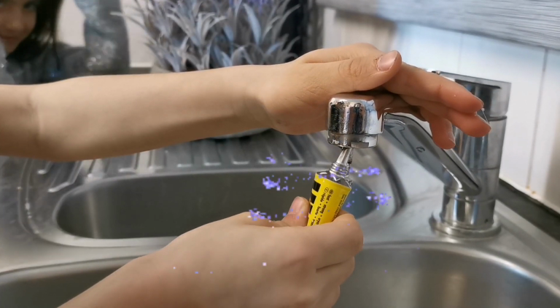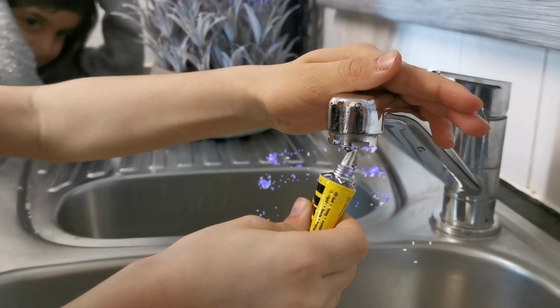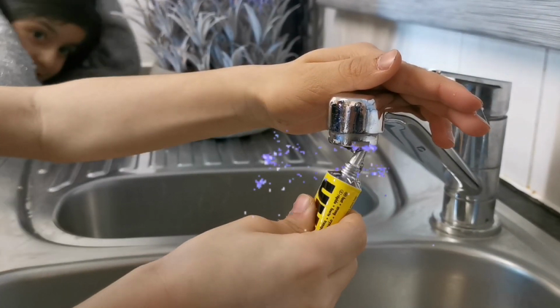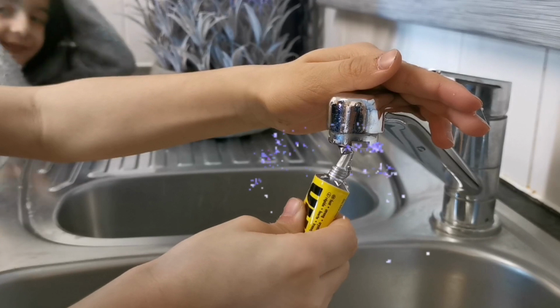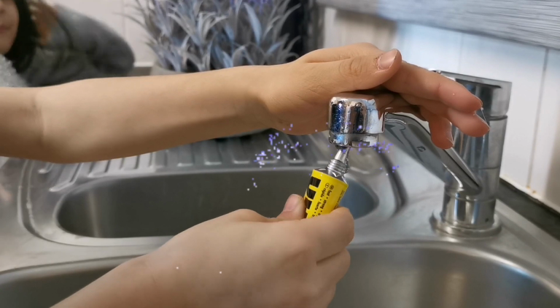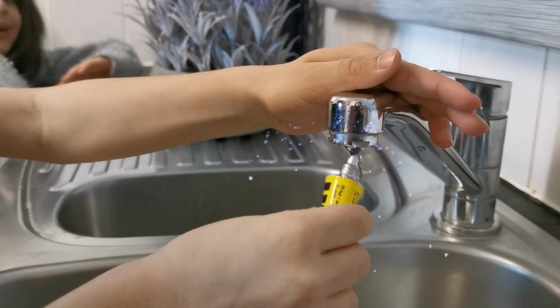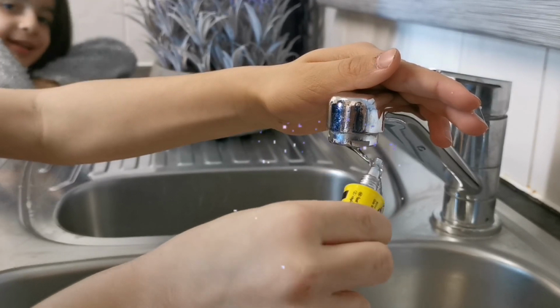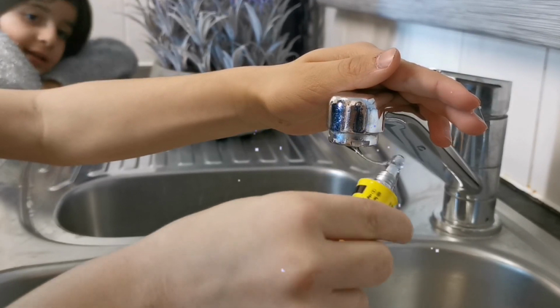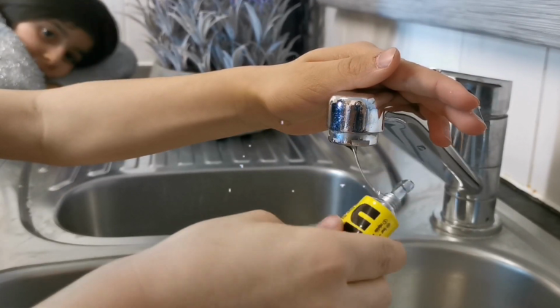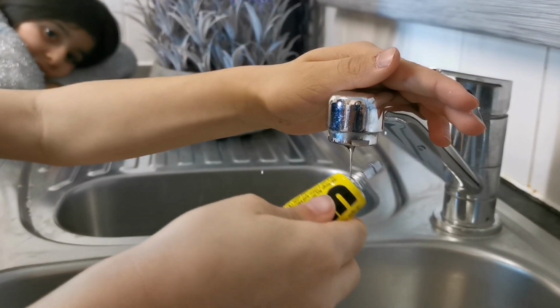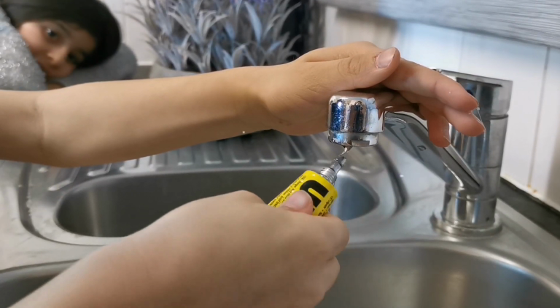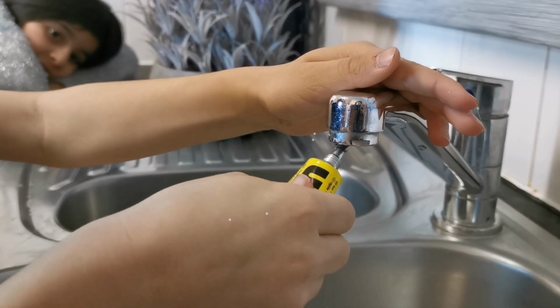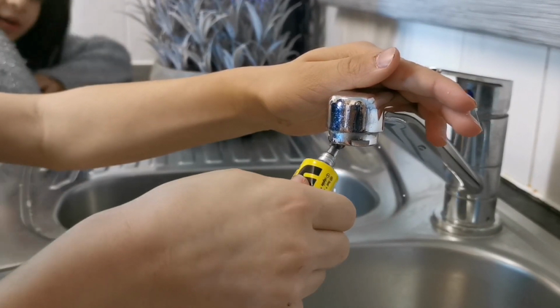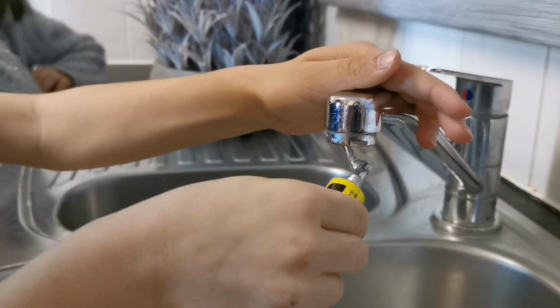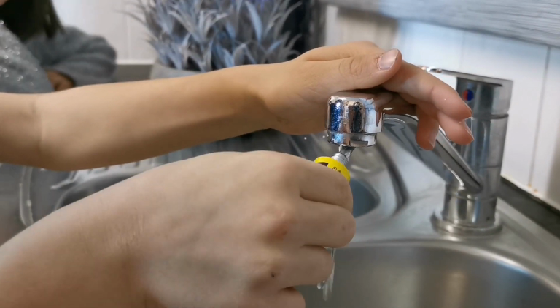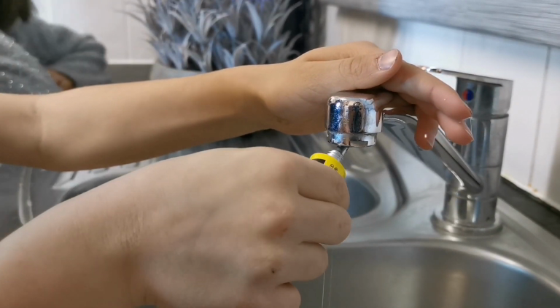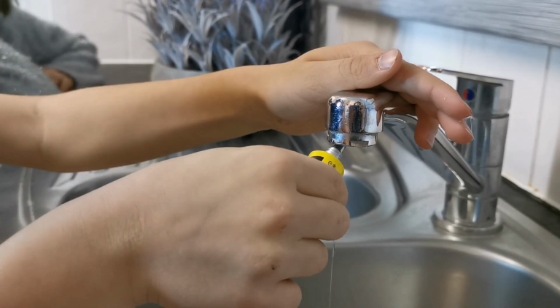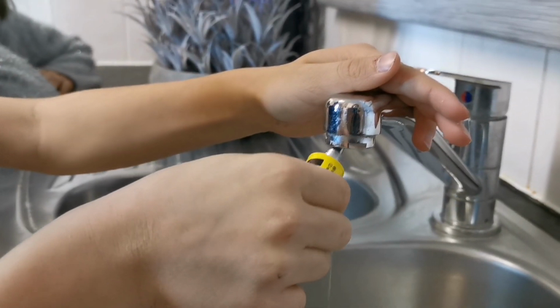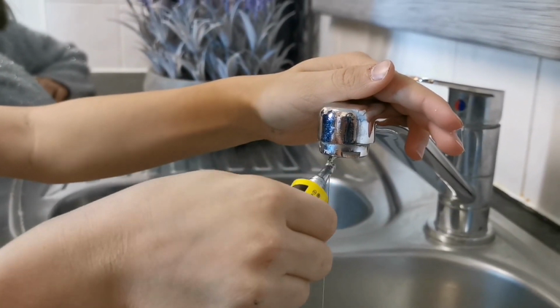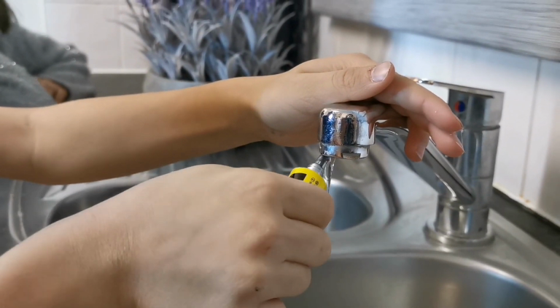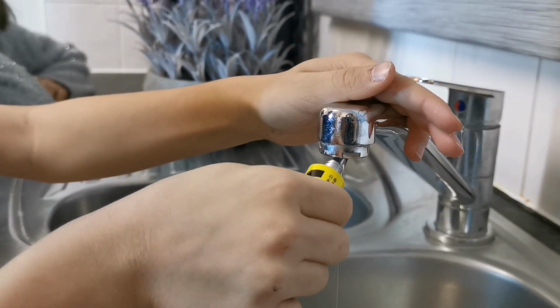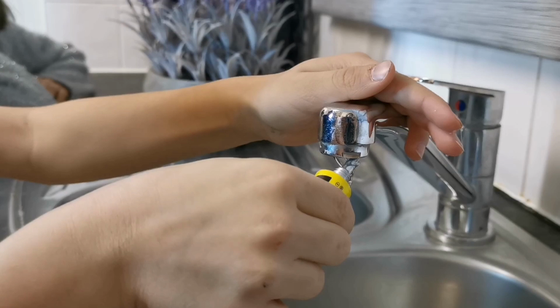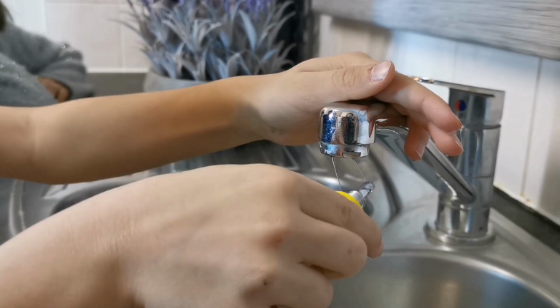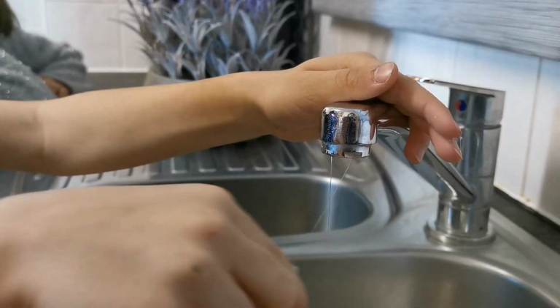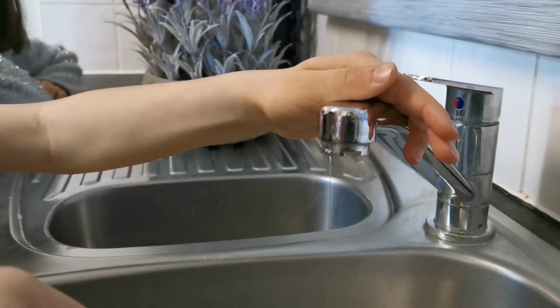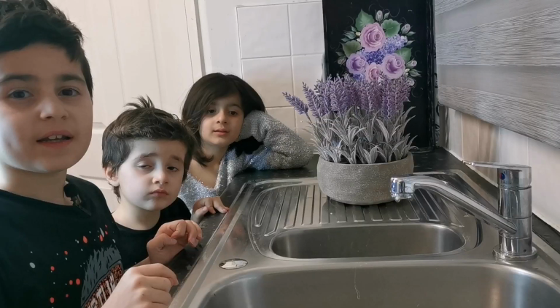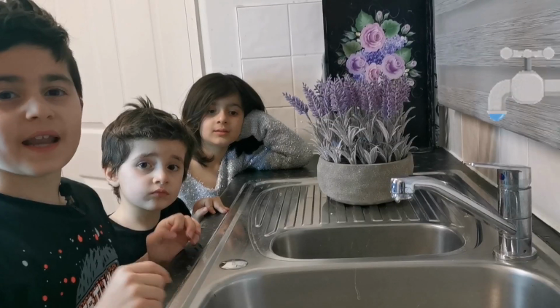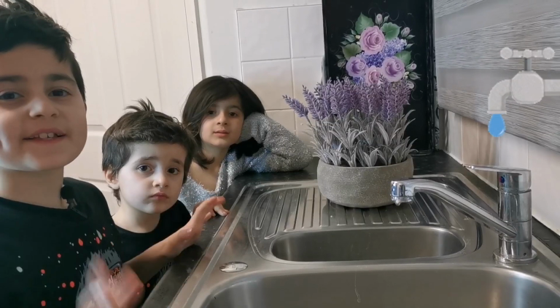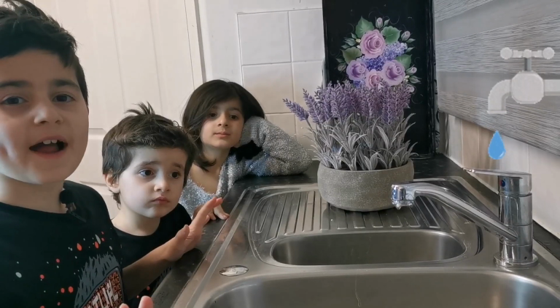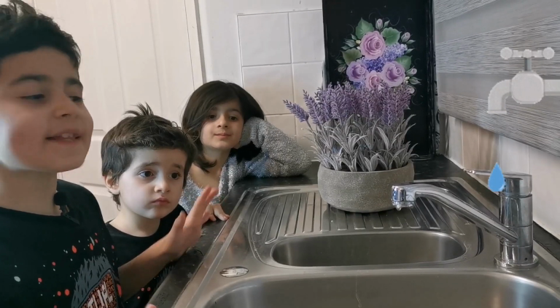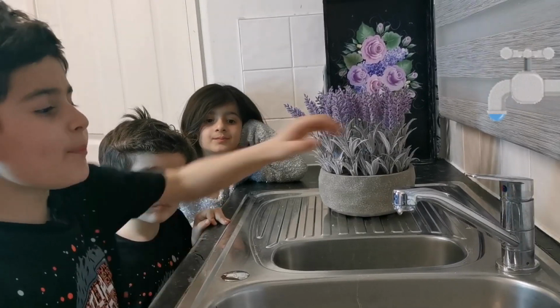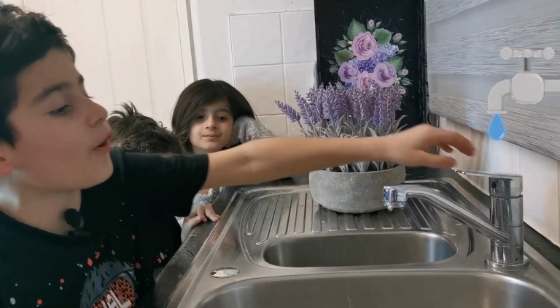Yeah! Is it real magic? Let's turn the tap on!